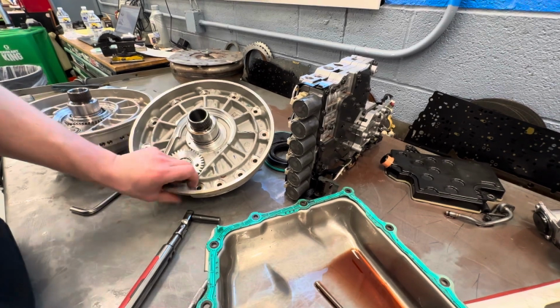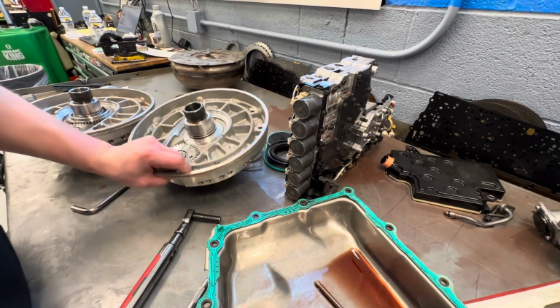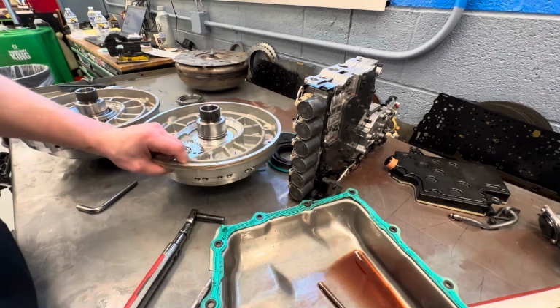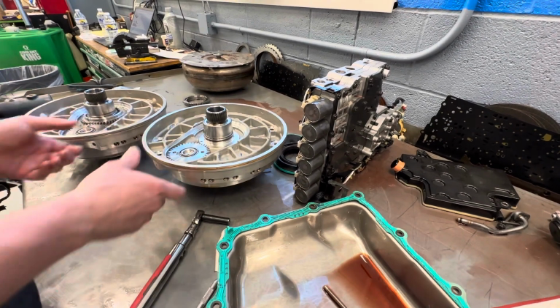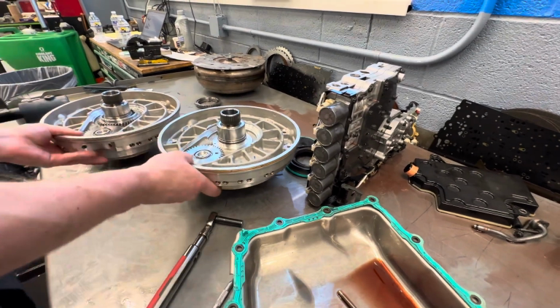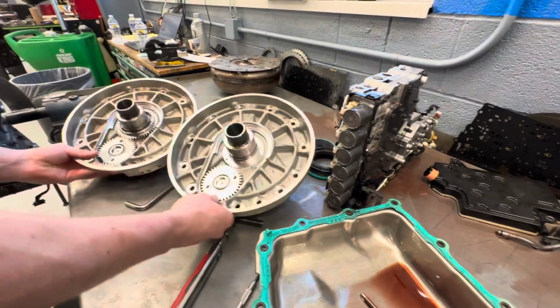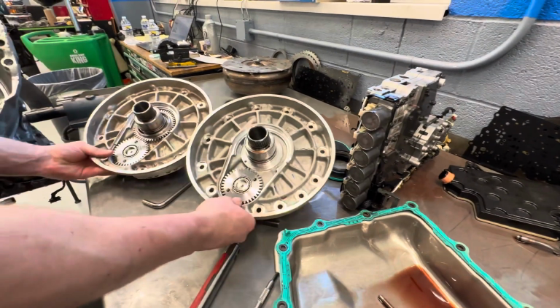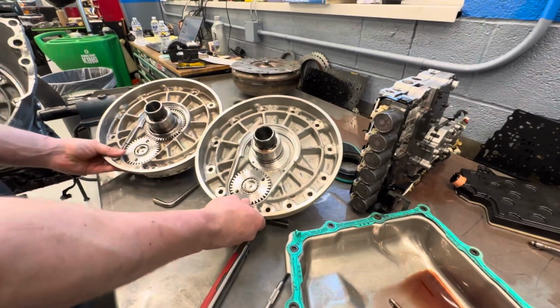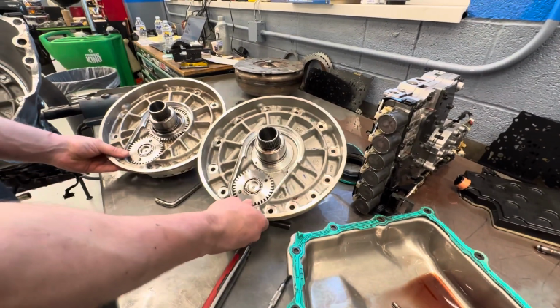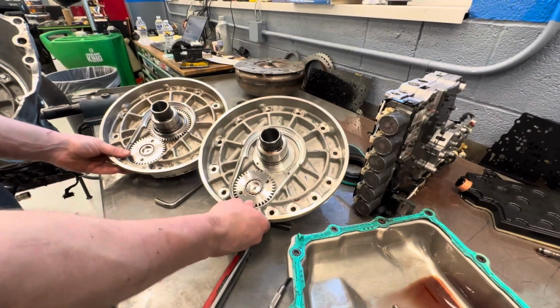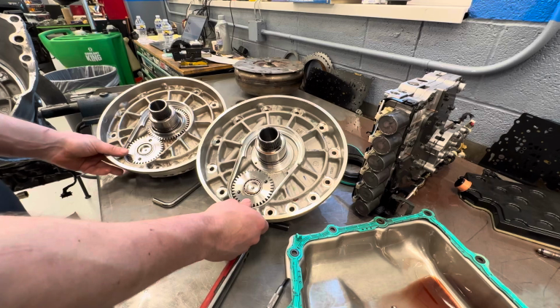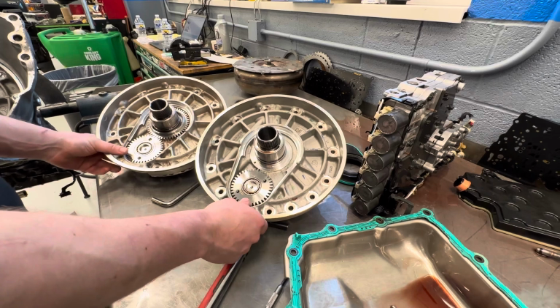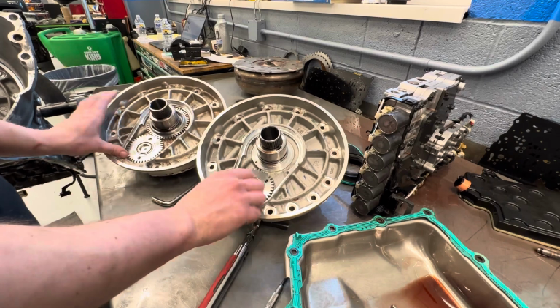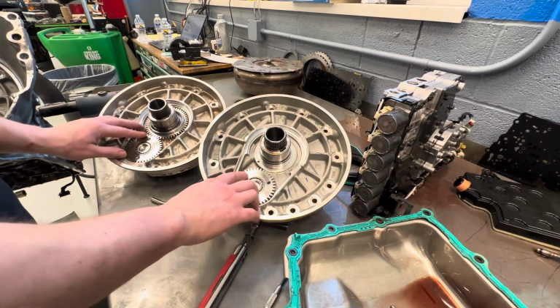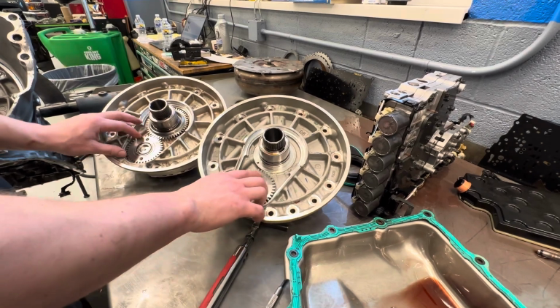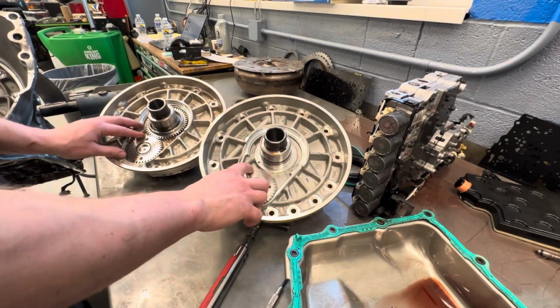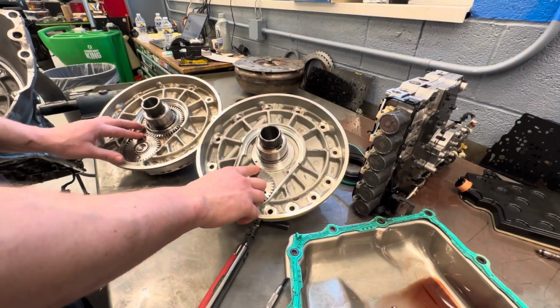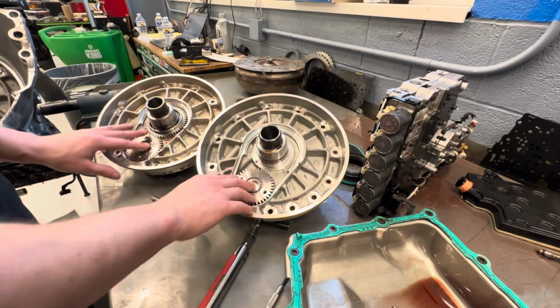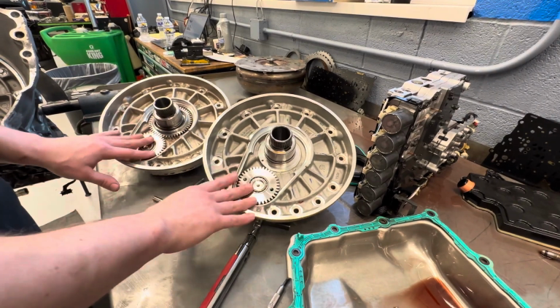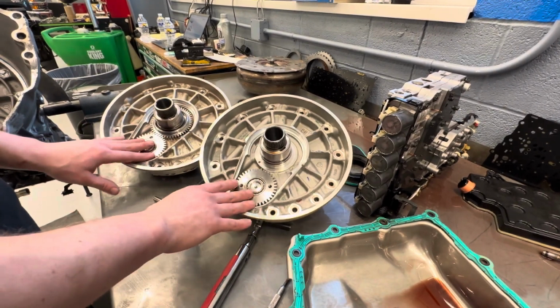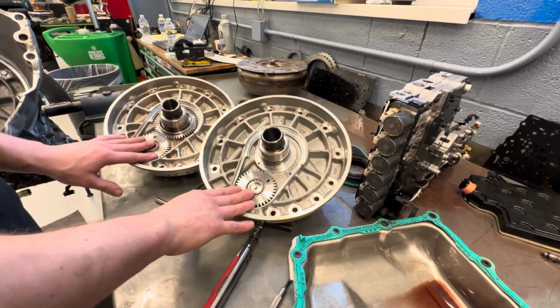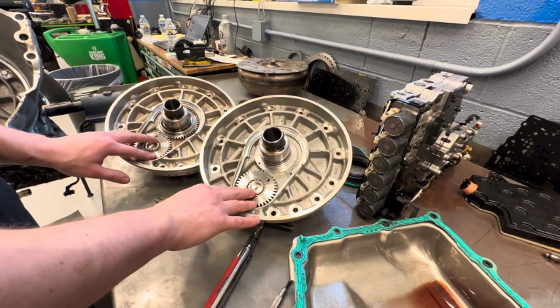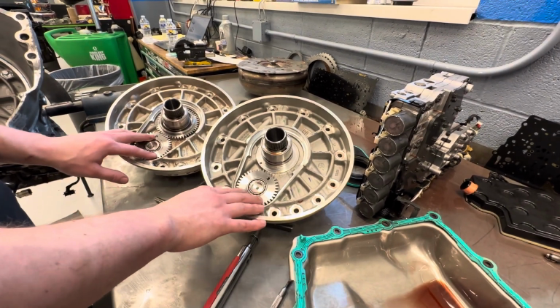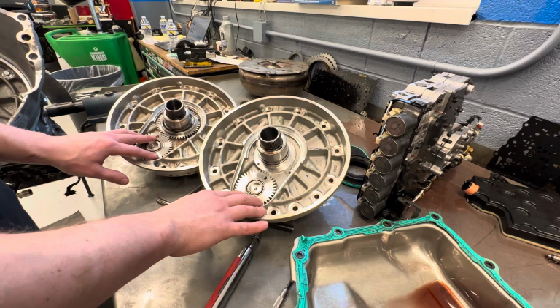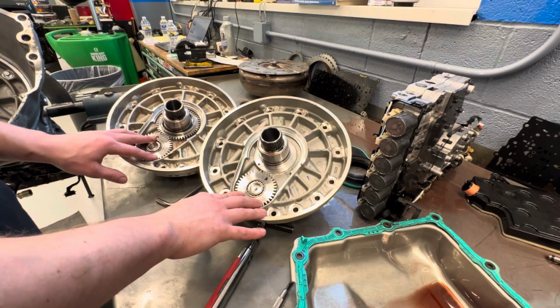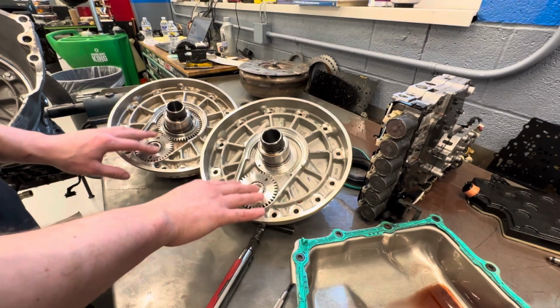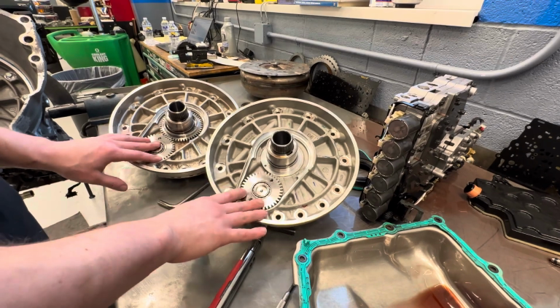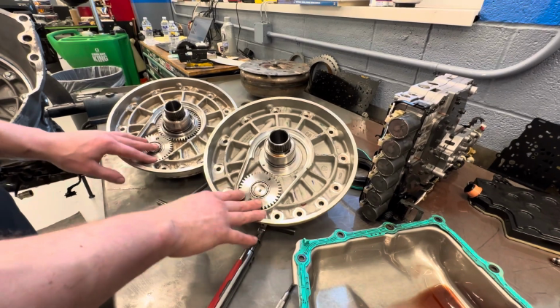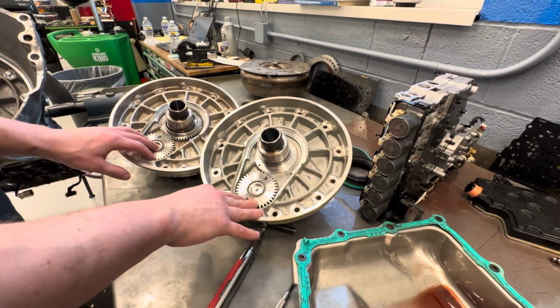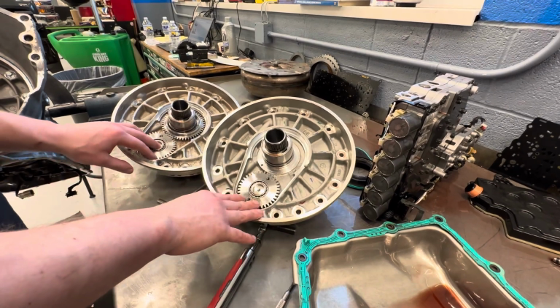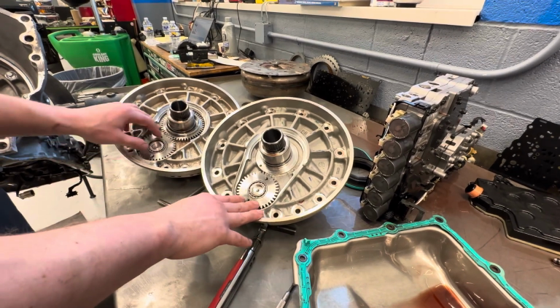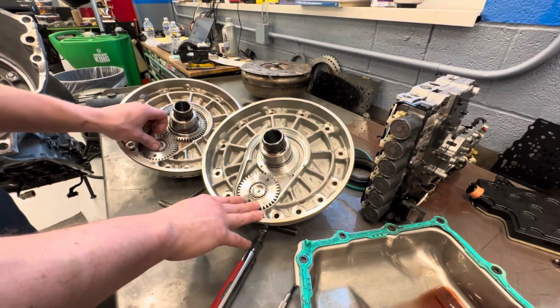Anytime you have a vehicle with a 10-speed in it — whether it's an F-150, a Suburban, or anything with a 10-speed — and it has a really bad whine noise, stop driving the vehicle and get it addressed as soon as possible.